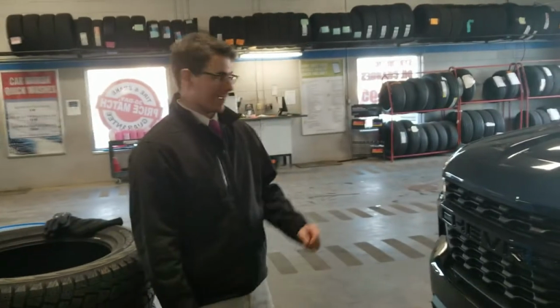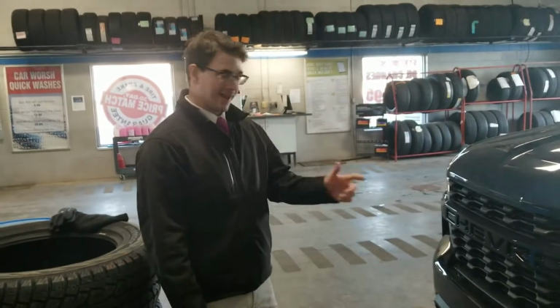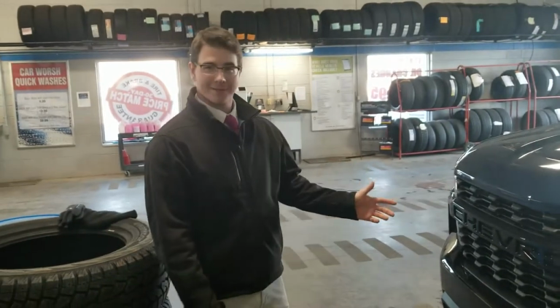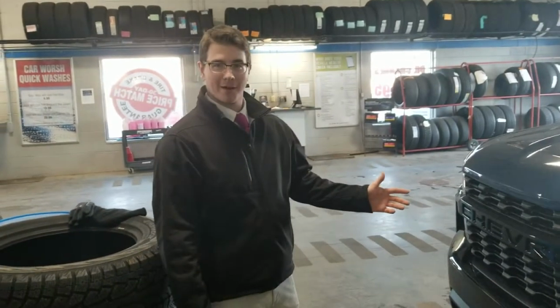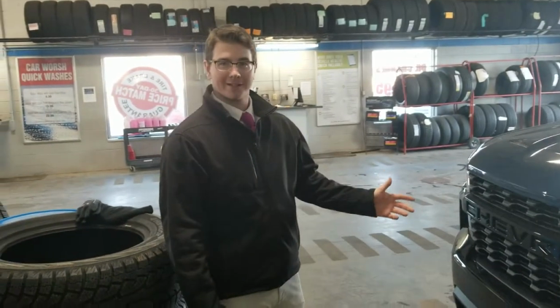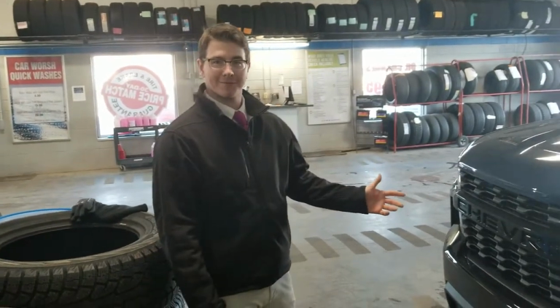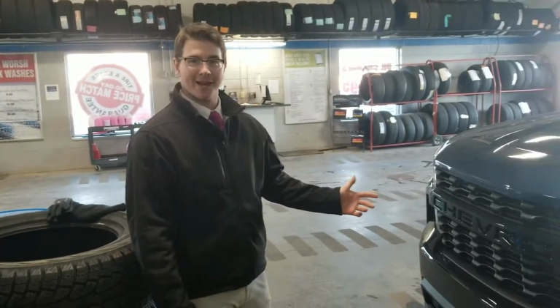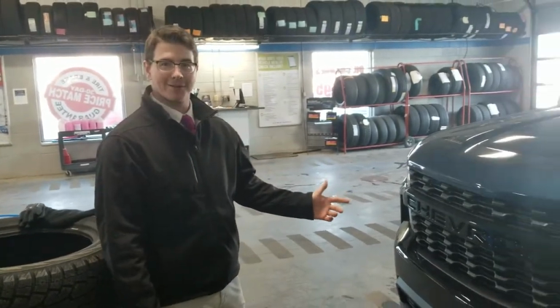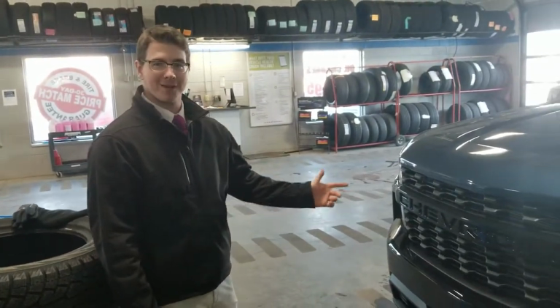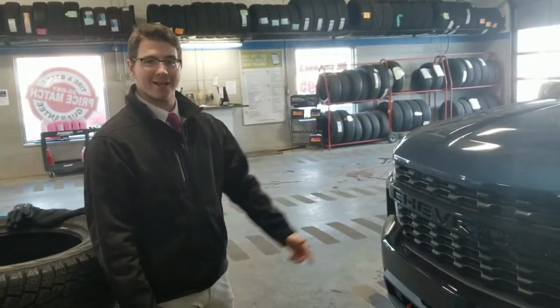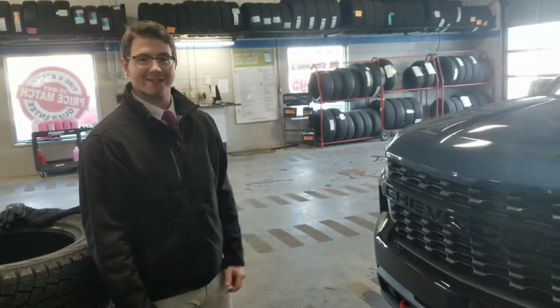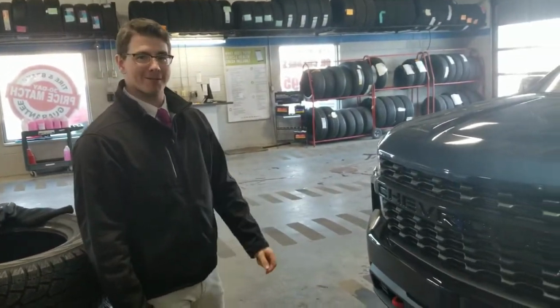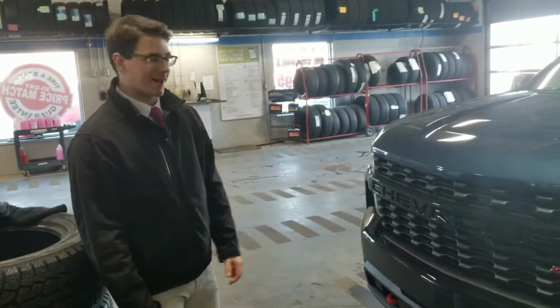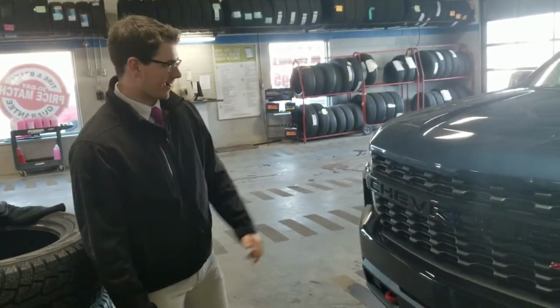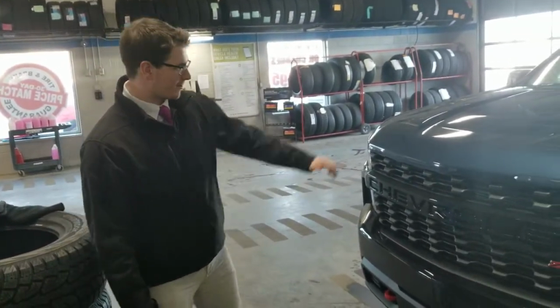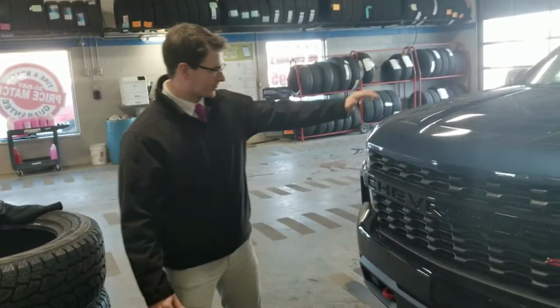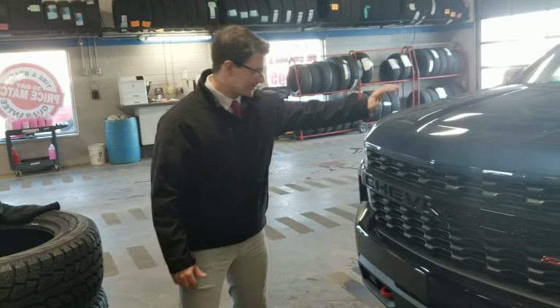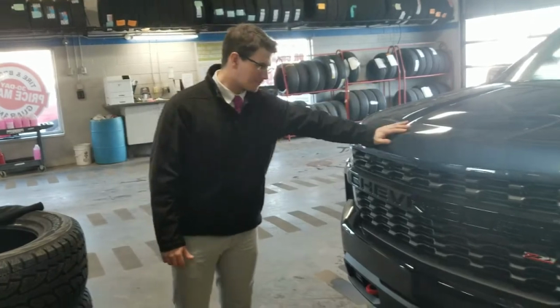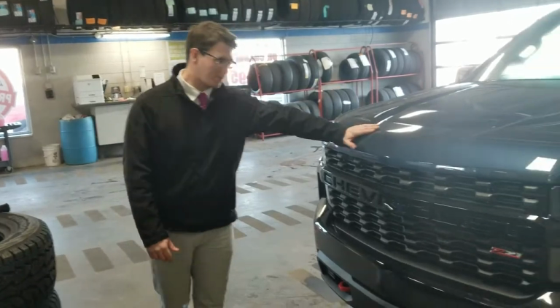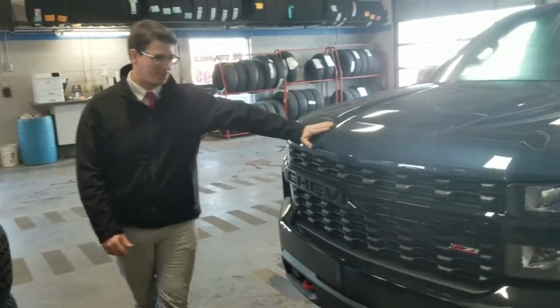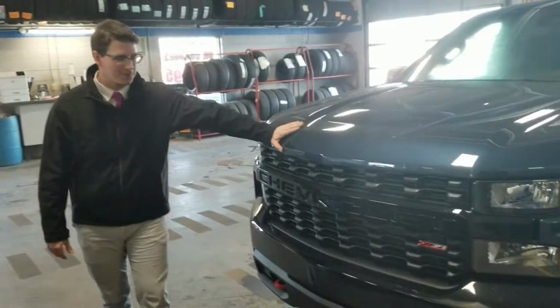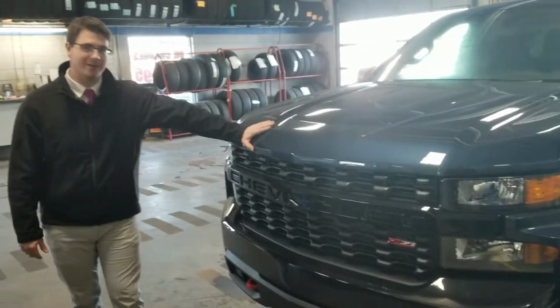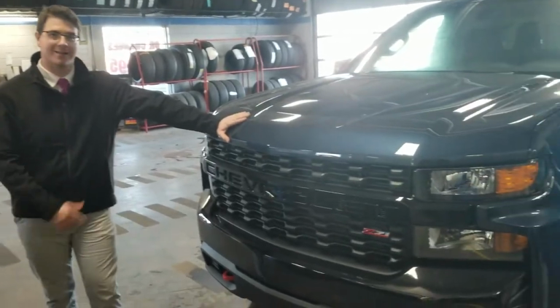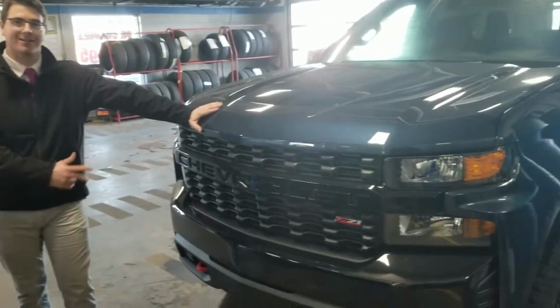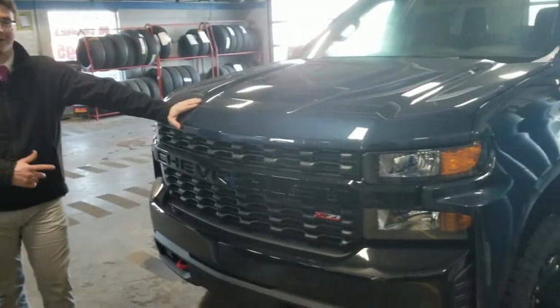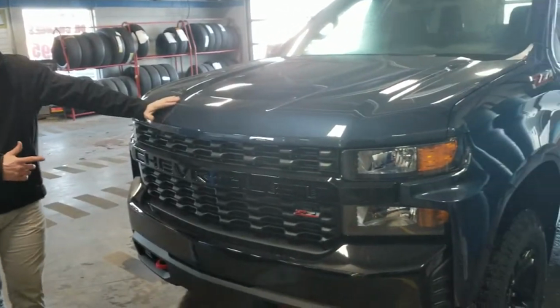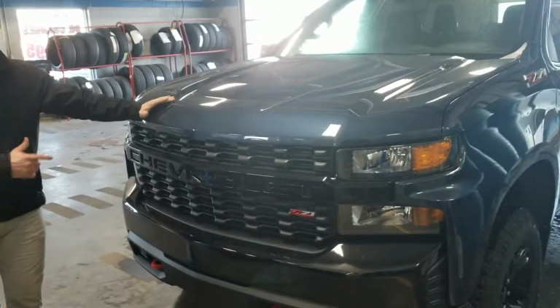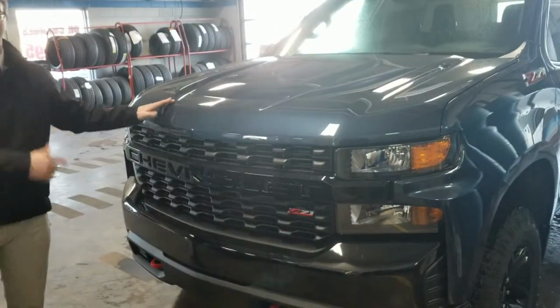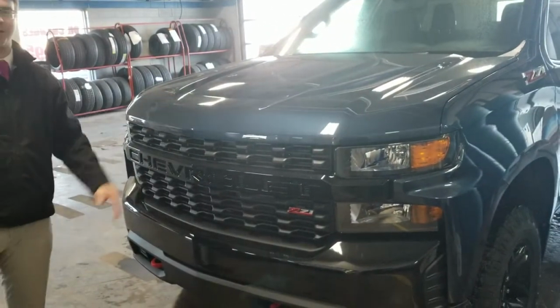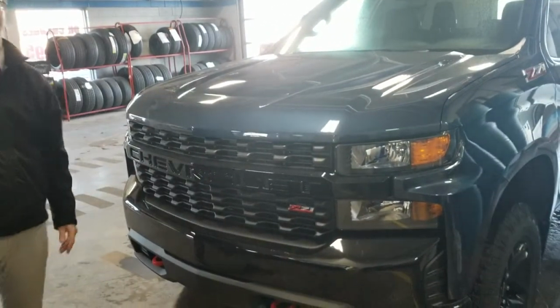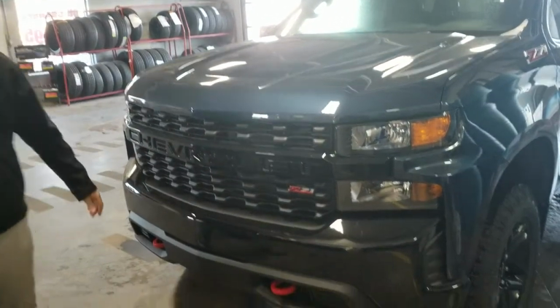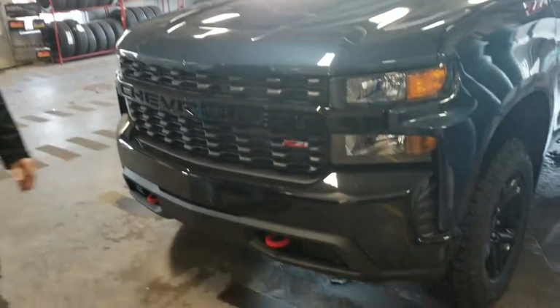Hey, it's Michael here from Township Chevrolet in Summerside. I want to show you this beautiful new redesigned Chevrolet Custom Trail Boss 2019.